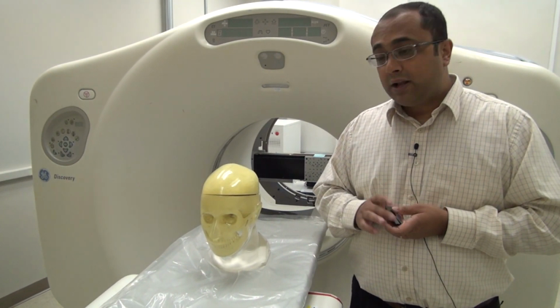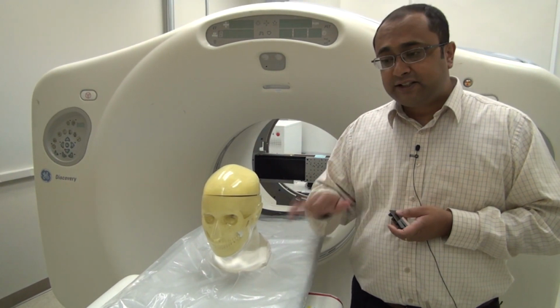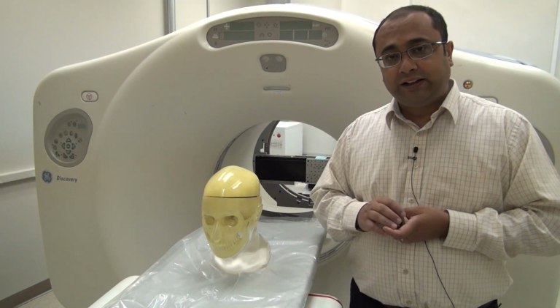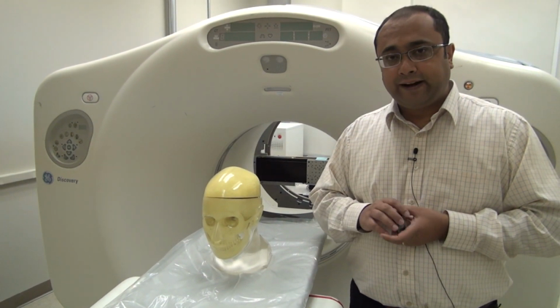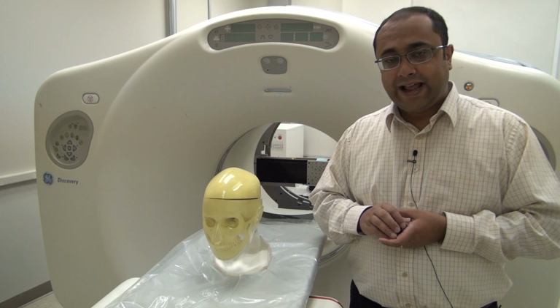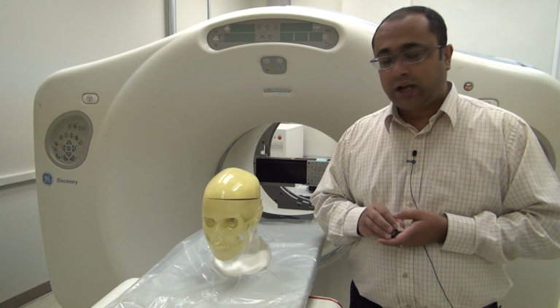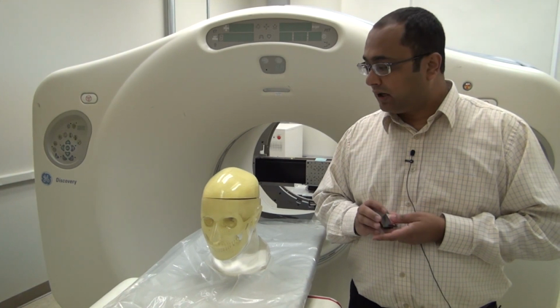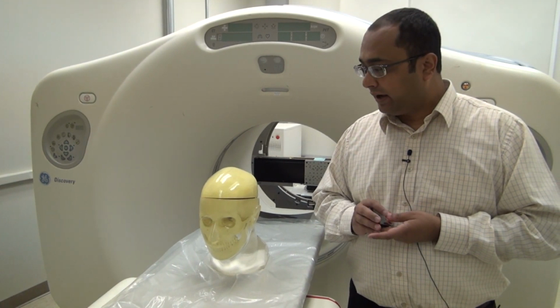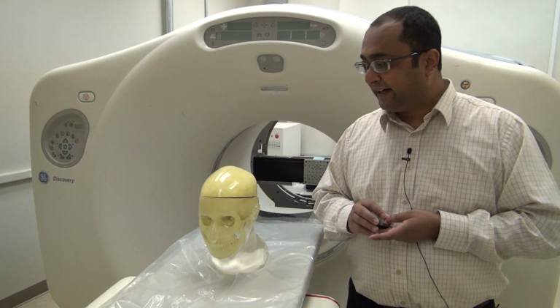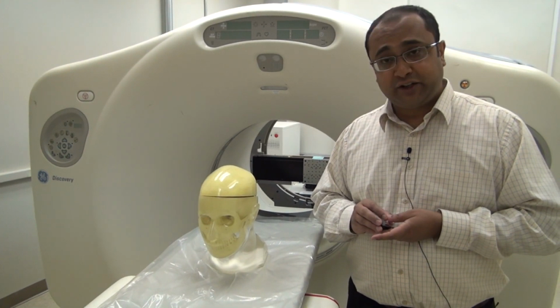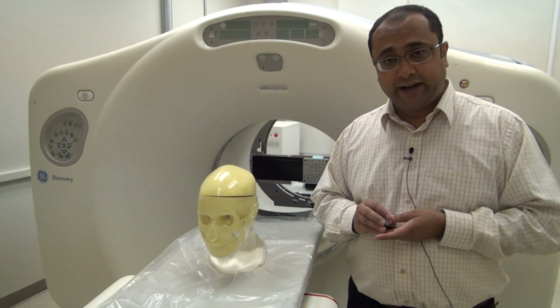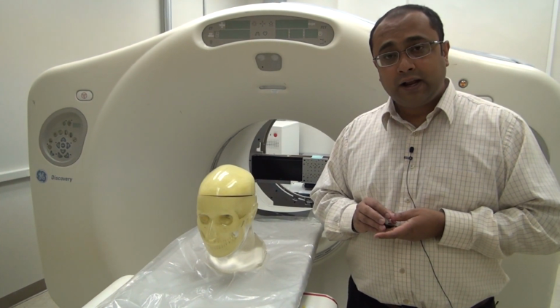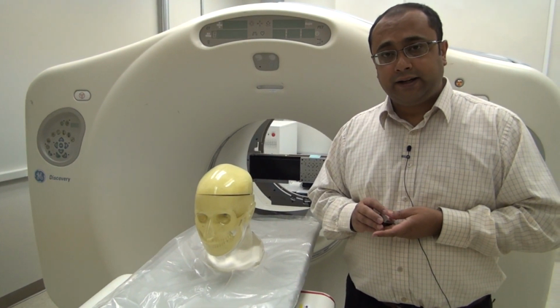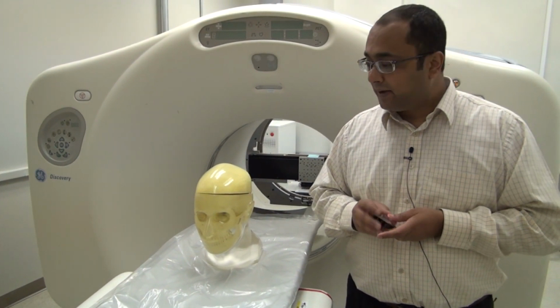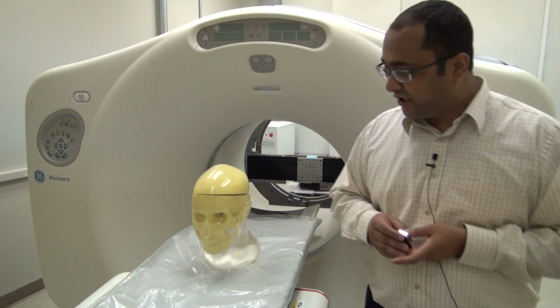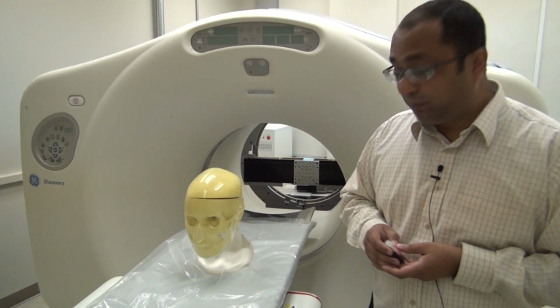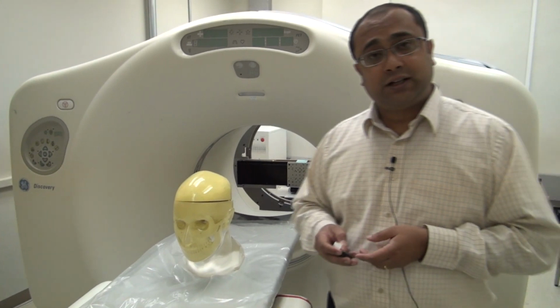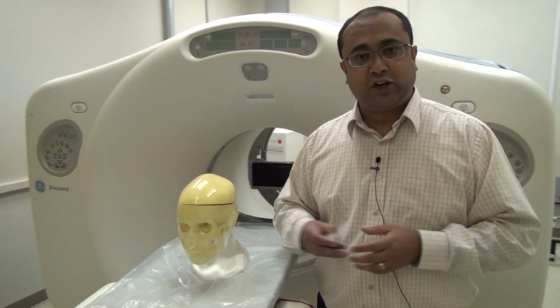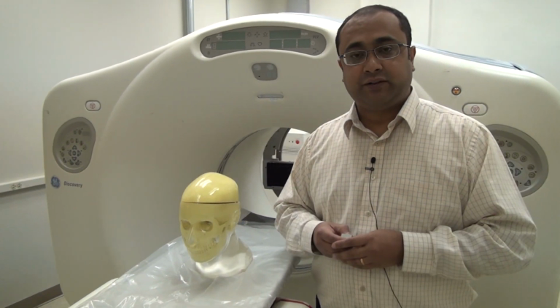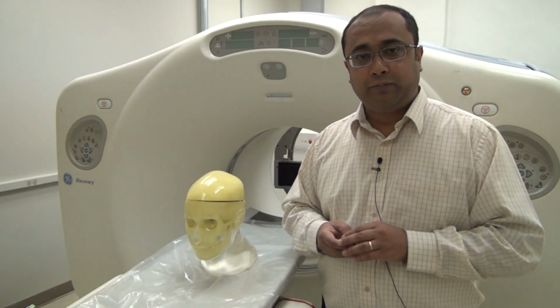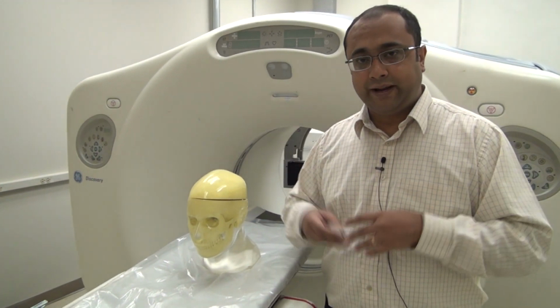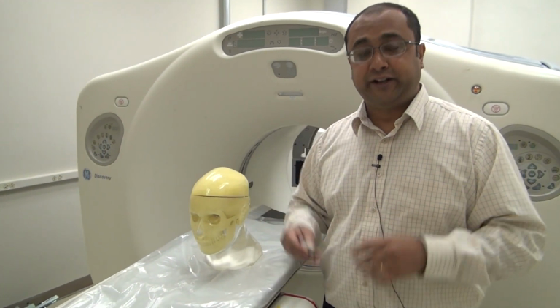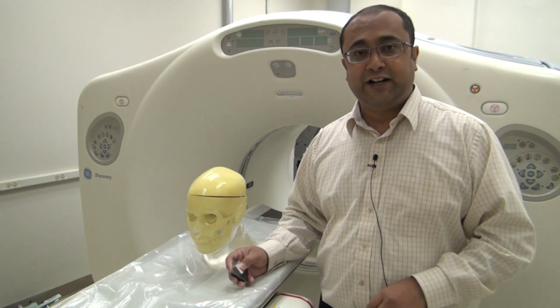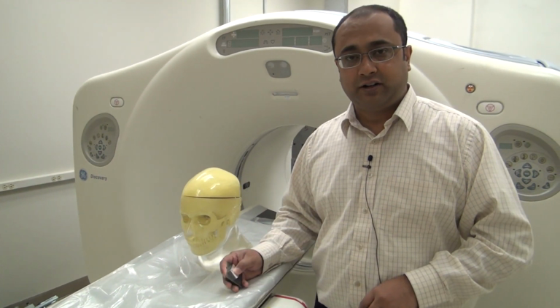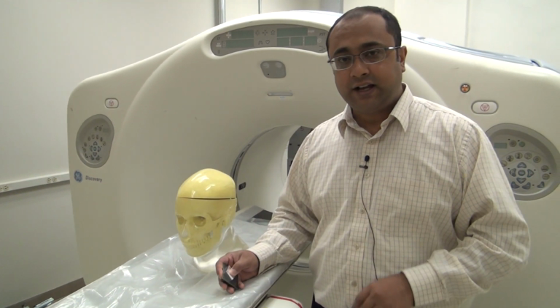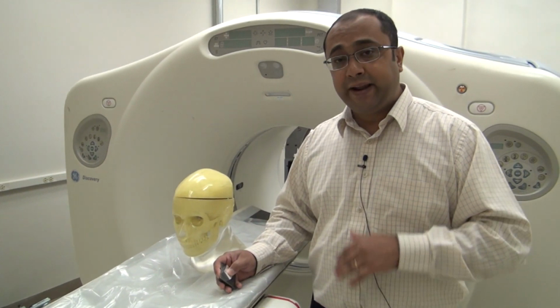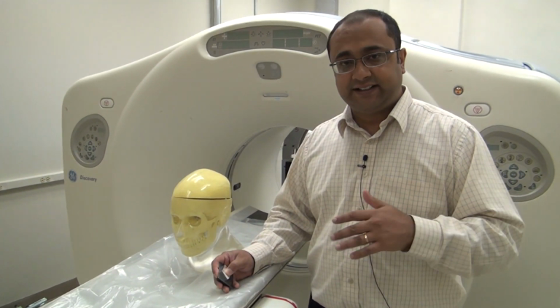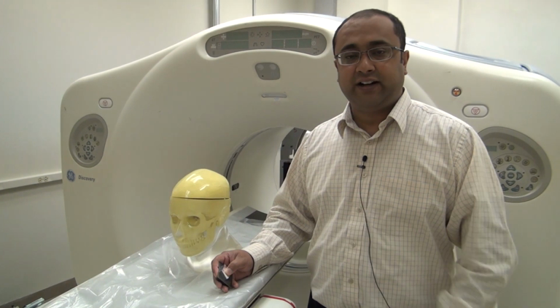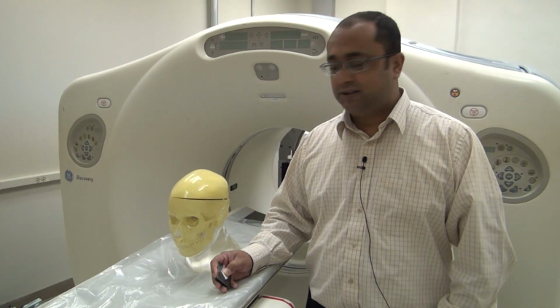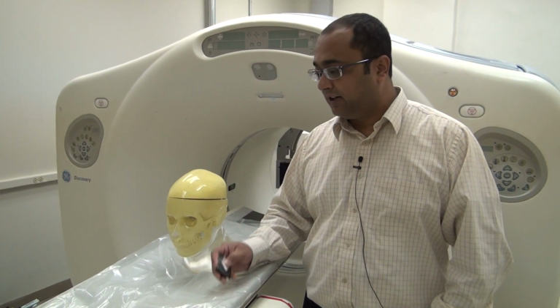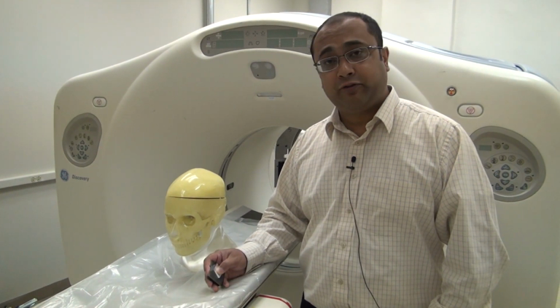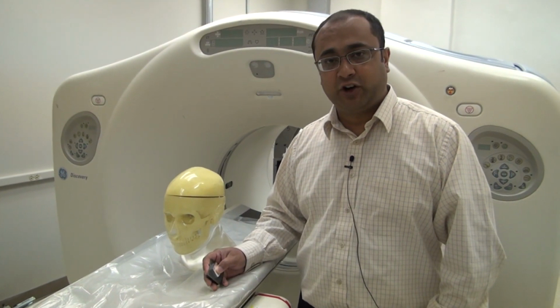So this tool will greatly enhance our ability to study the human brain. And at GE, we are proud that some of the technologies that we developed, we will be able to put into the hands of researchers and make very significant advances in our understanding of brain function.